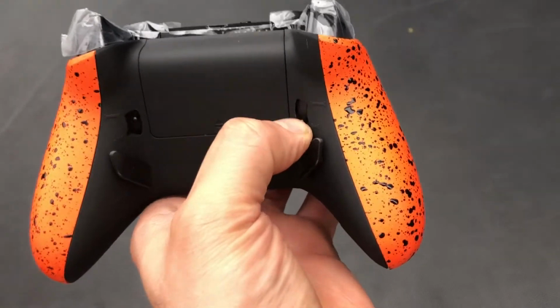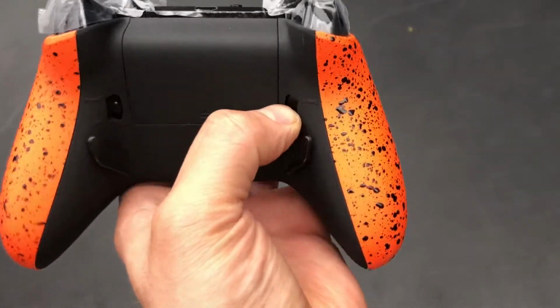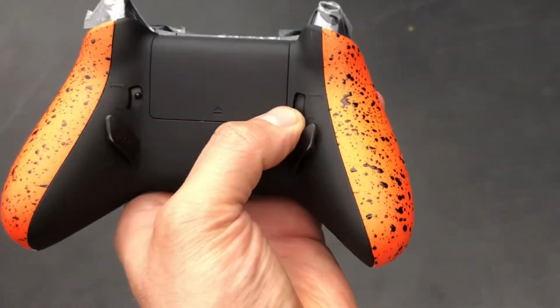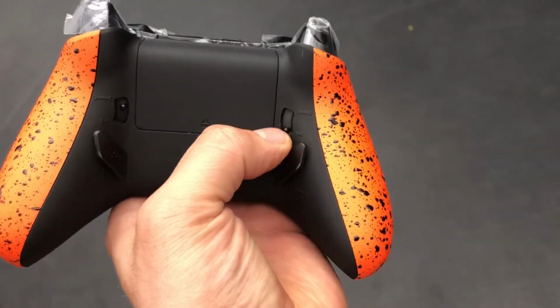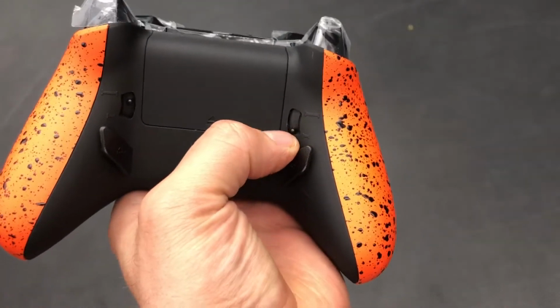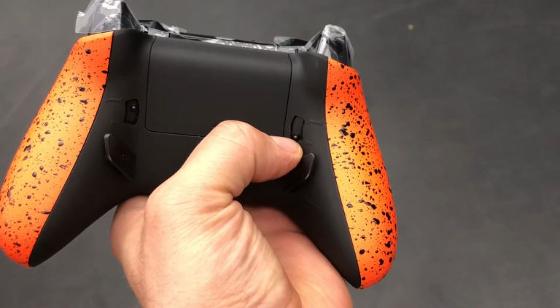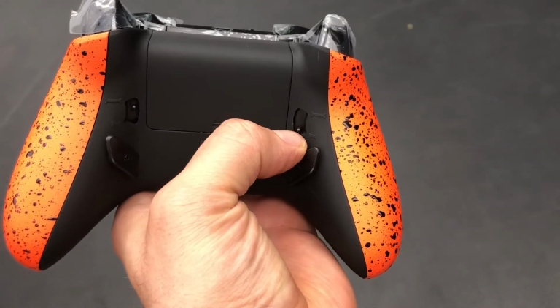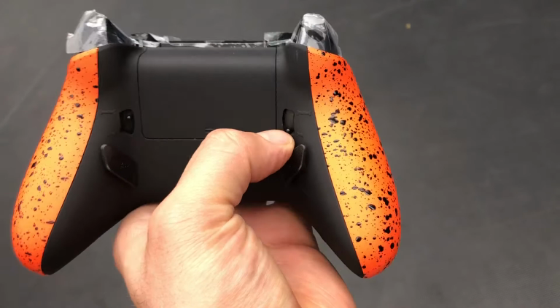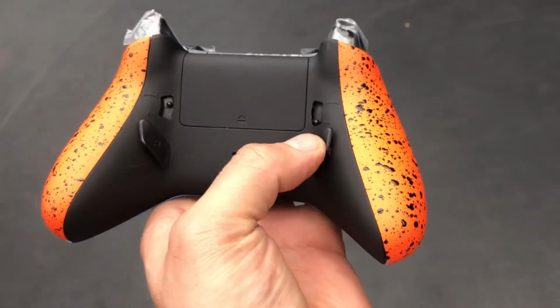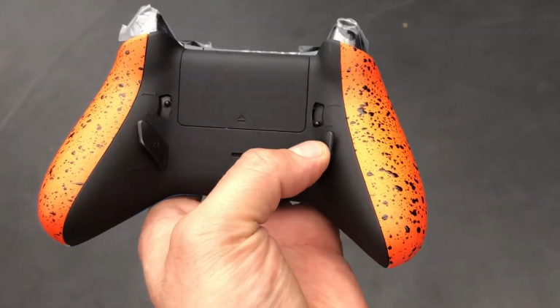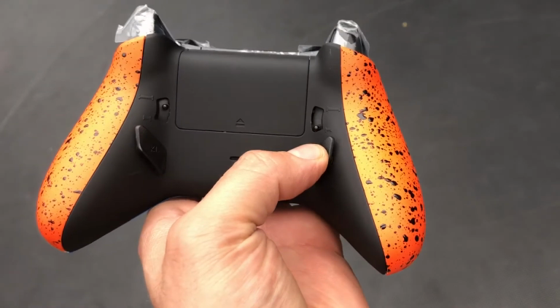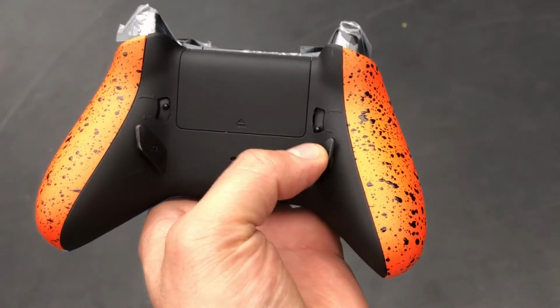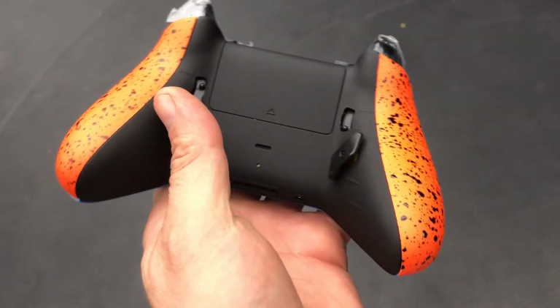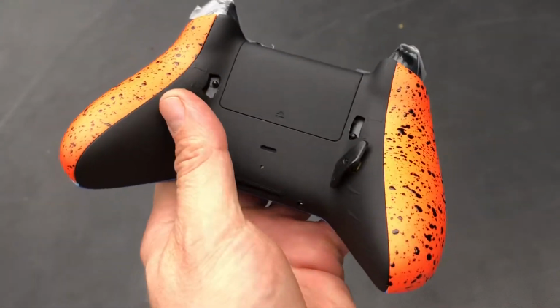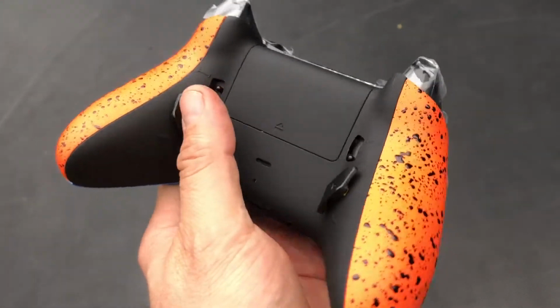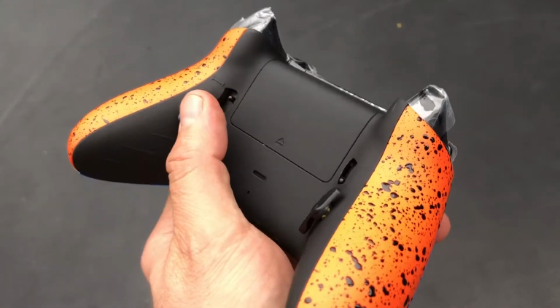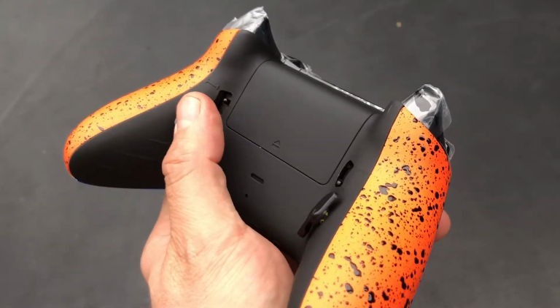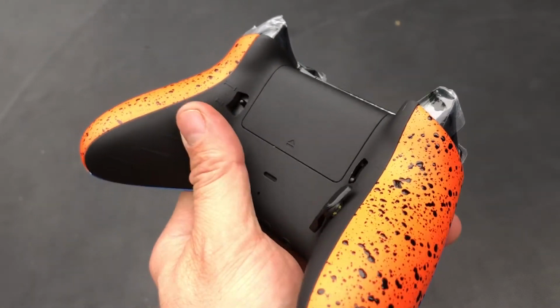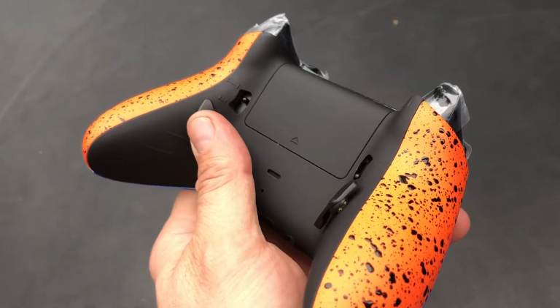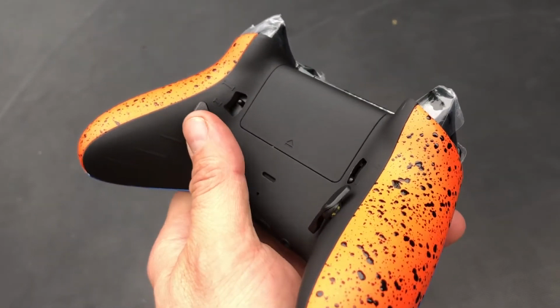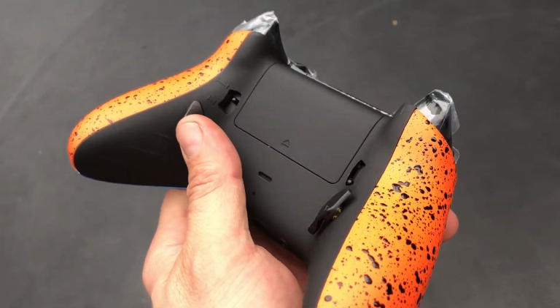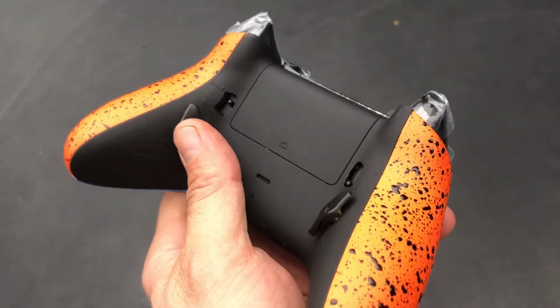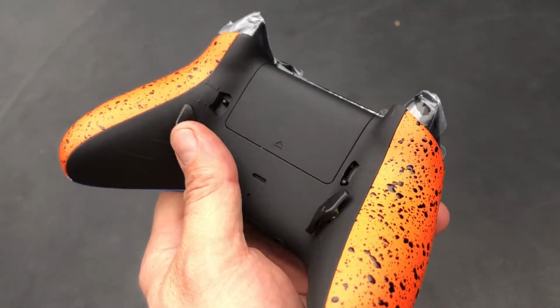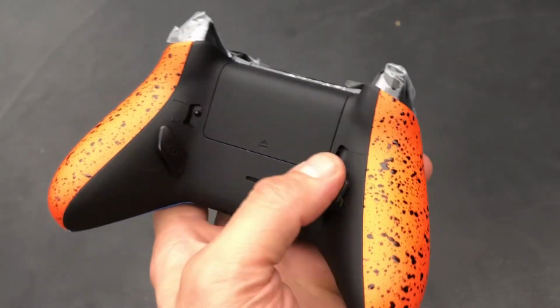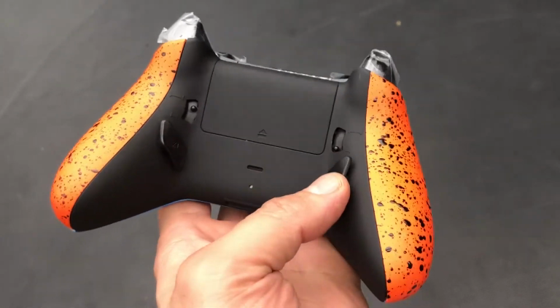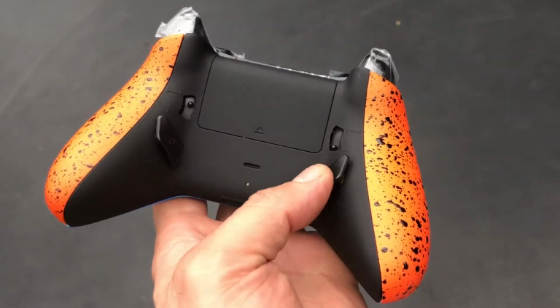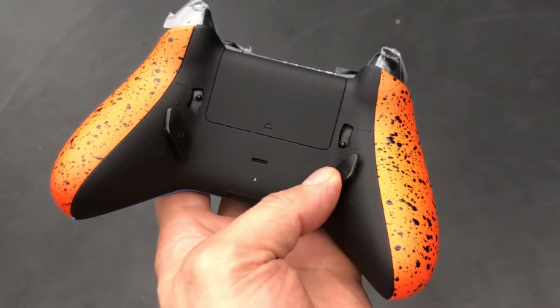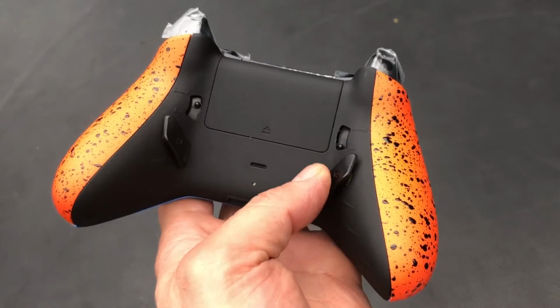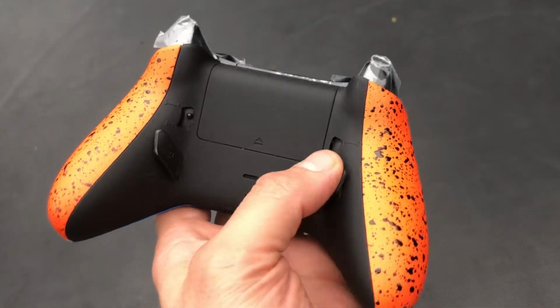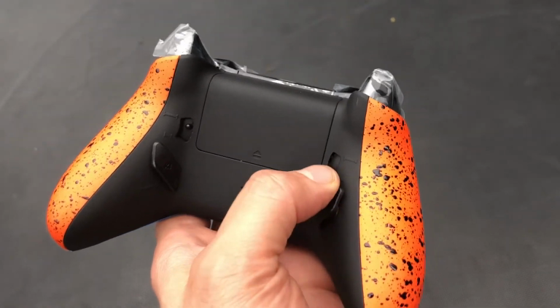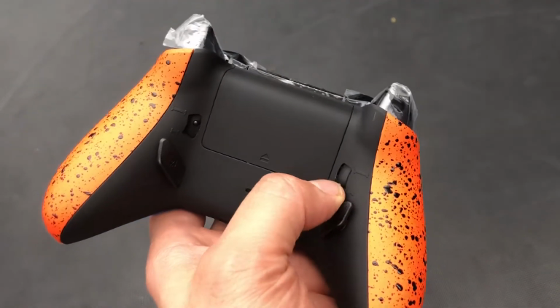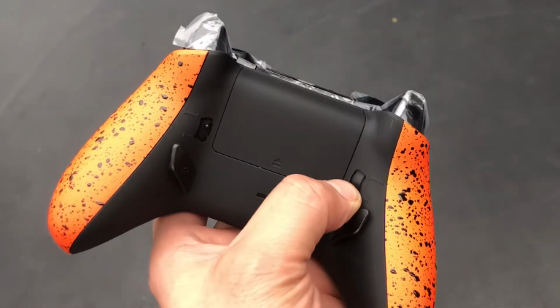It is a rubberized grip on the back. You'll see we've got our pro grip on the back as well. We have the pro buttons and this is actually remappable, so you can remap on the fly.